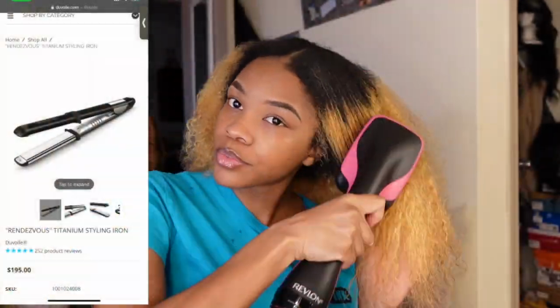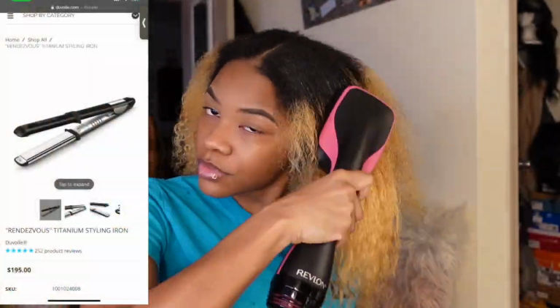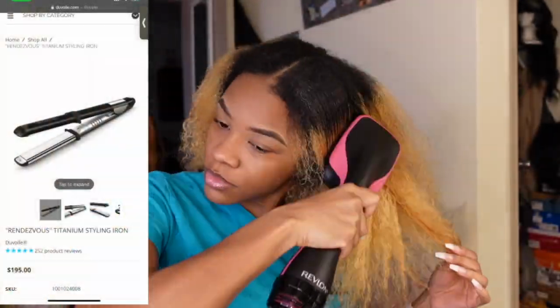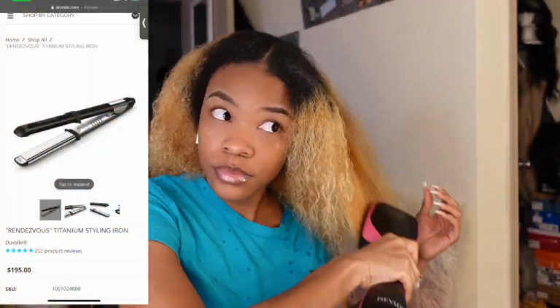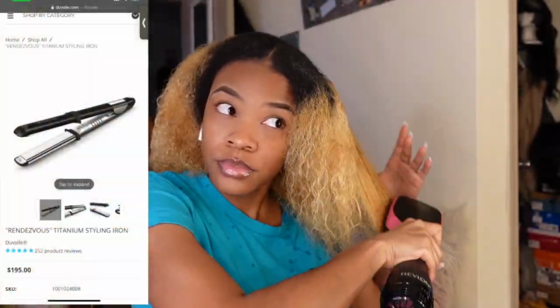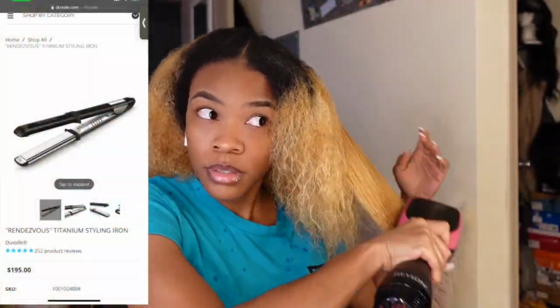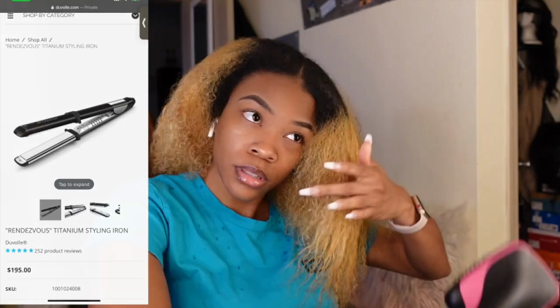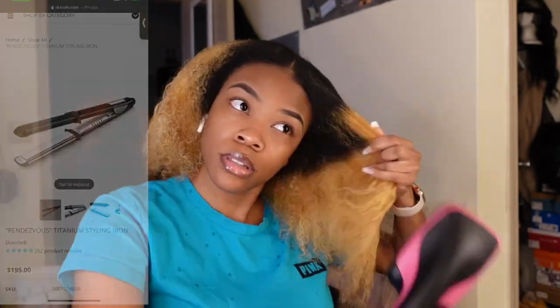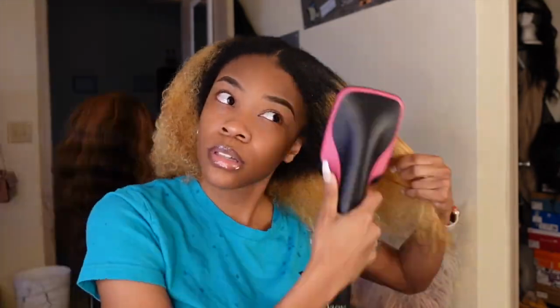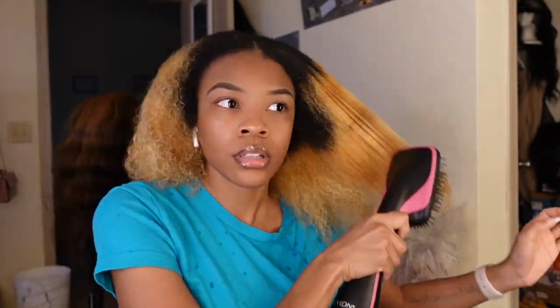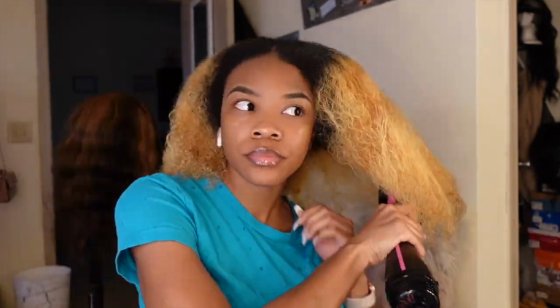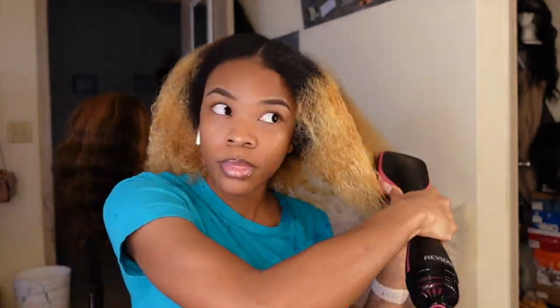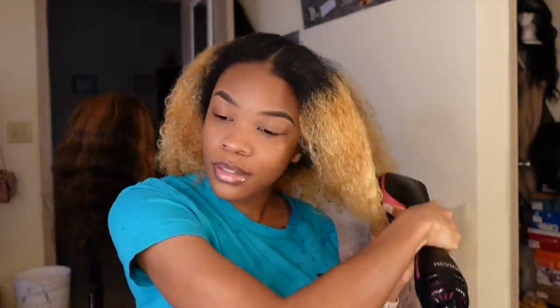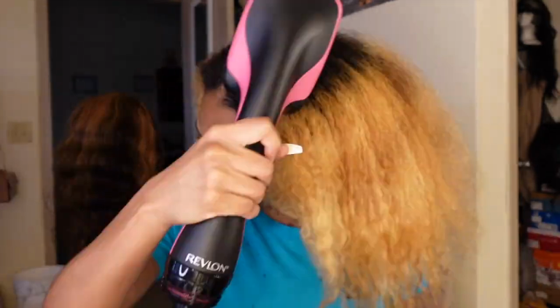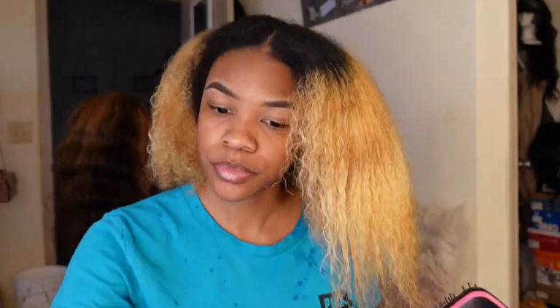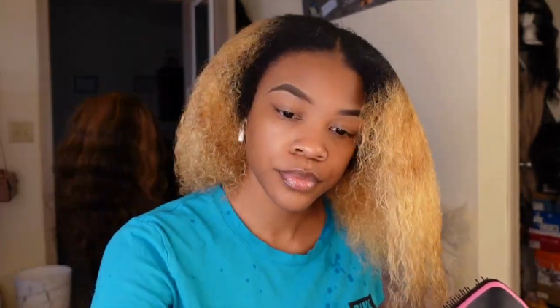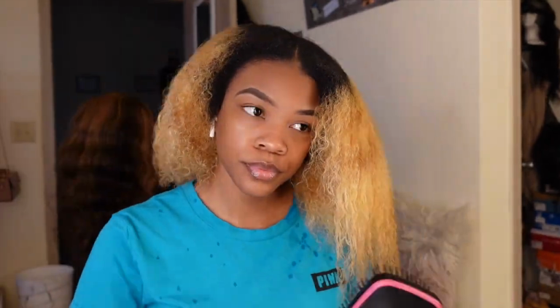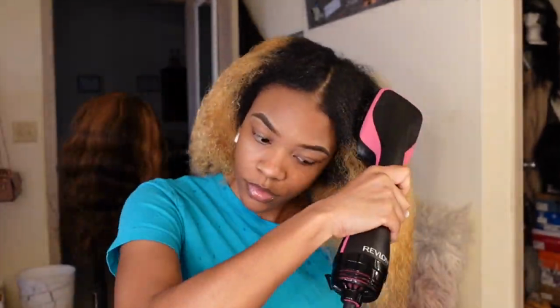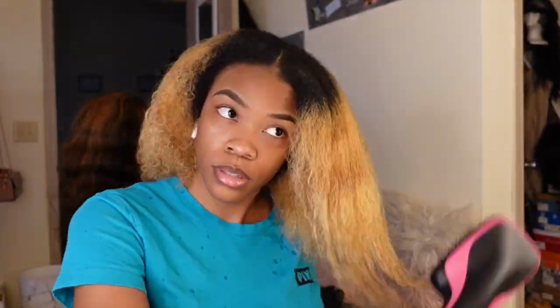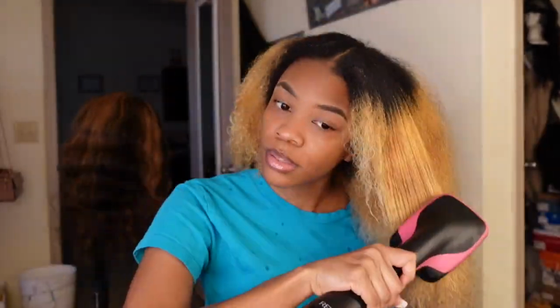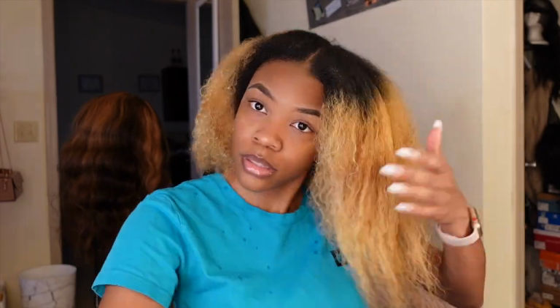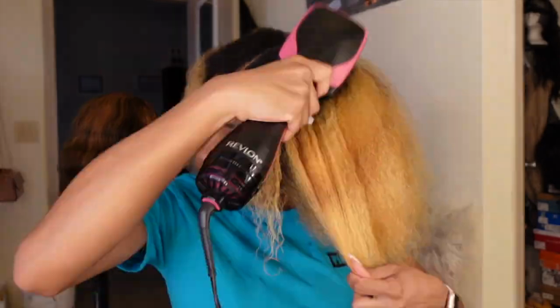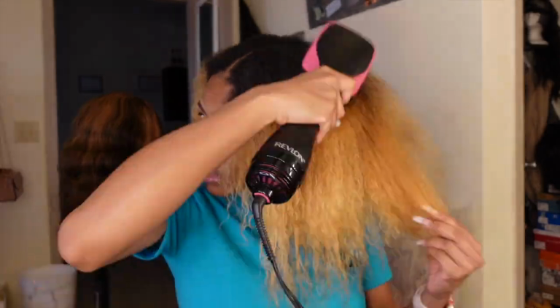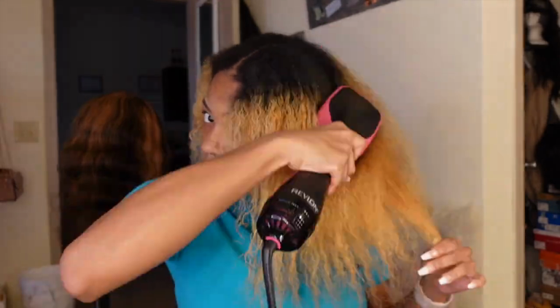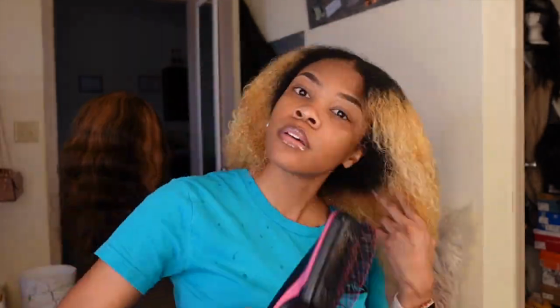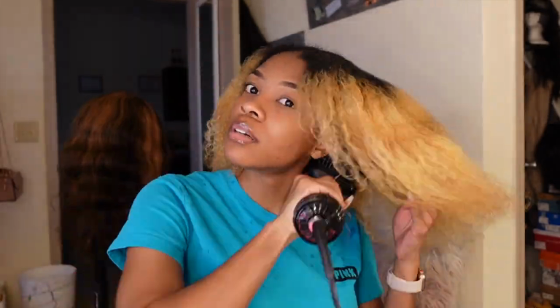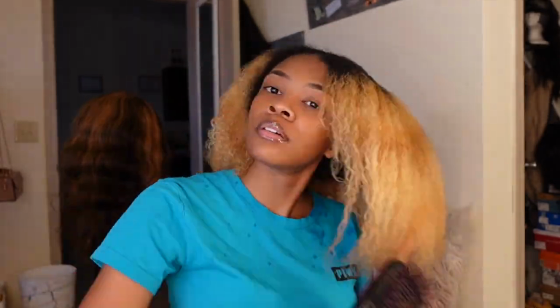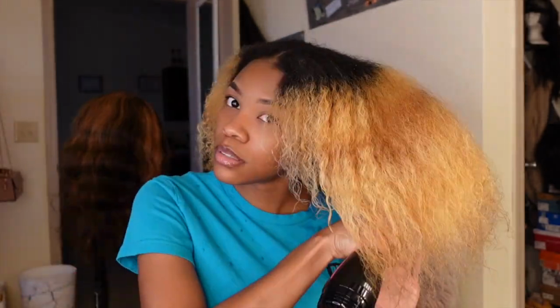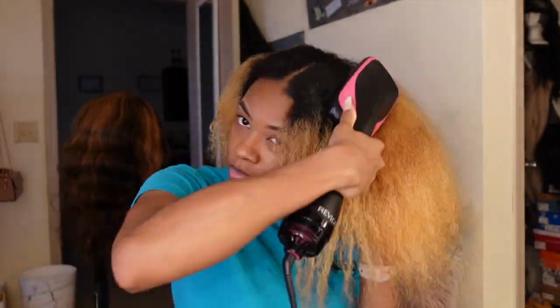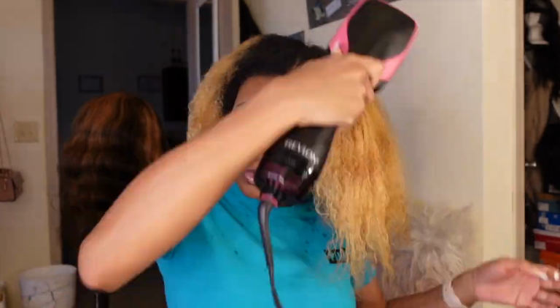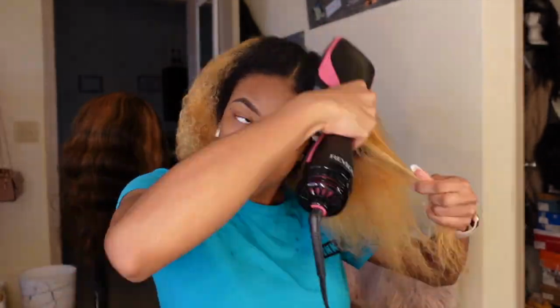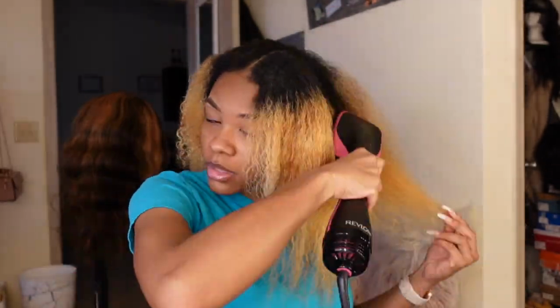I do have a coupon code for you guys — just type in 'Akira J' at checkout and it gives you 70% off your purchase, making it $58.50. So do not miss out on this opportunity to get it this cheap.